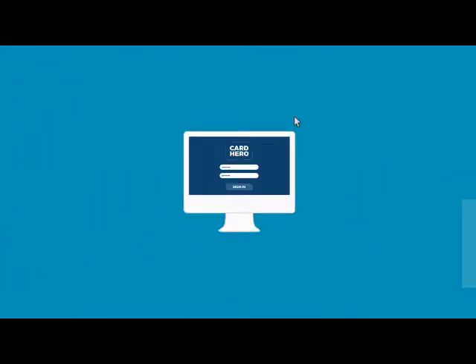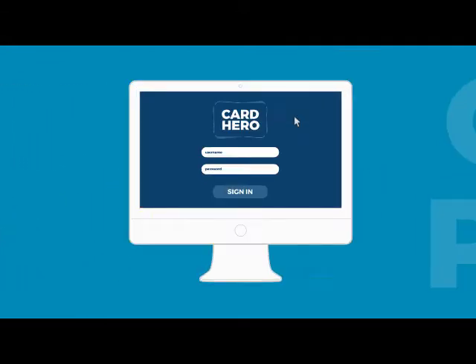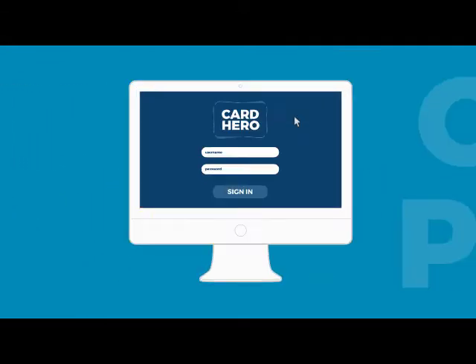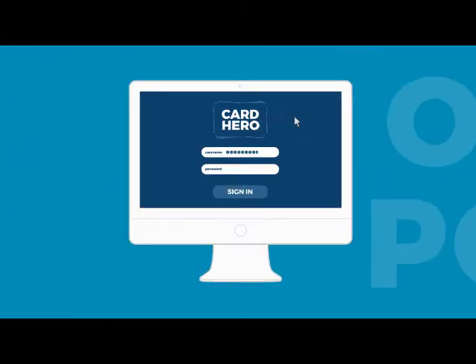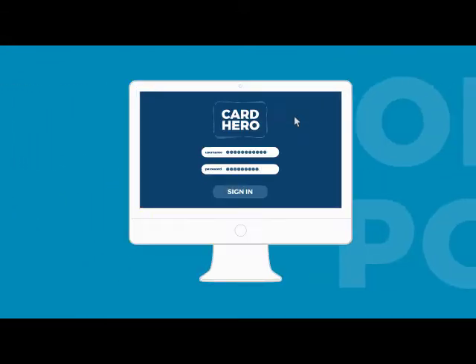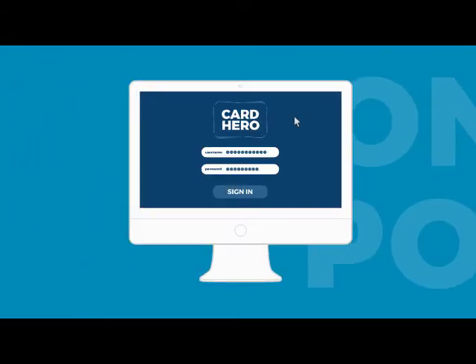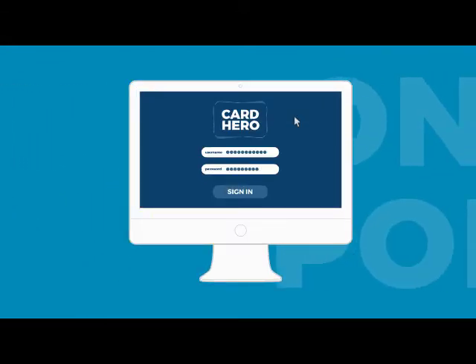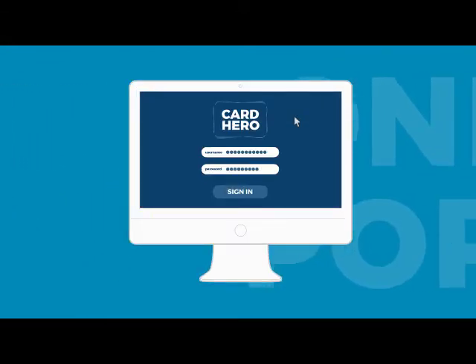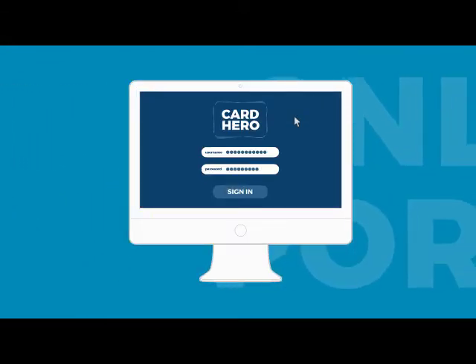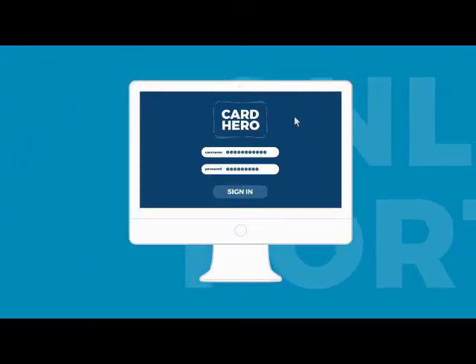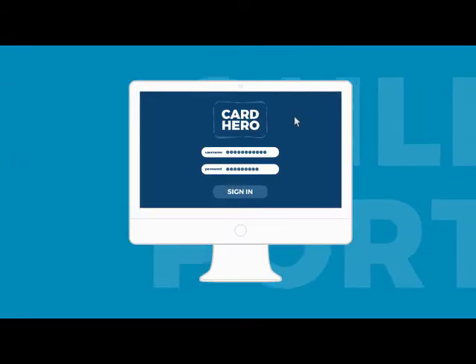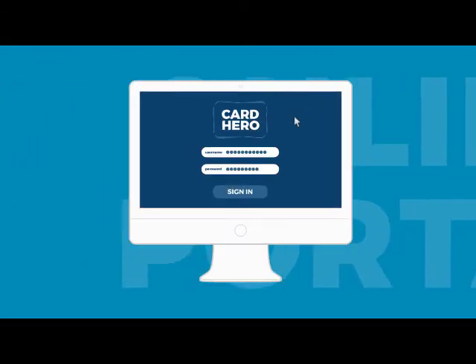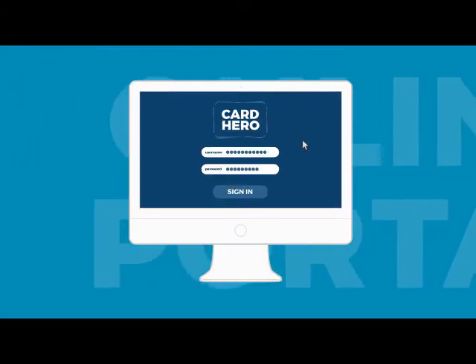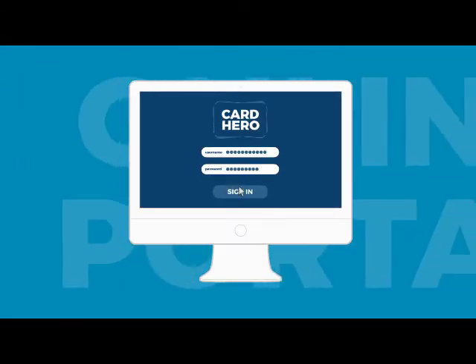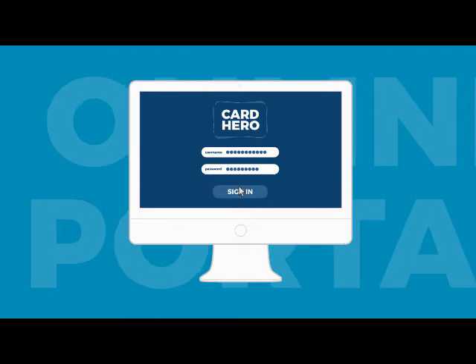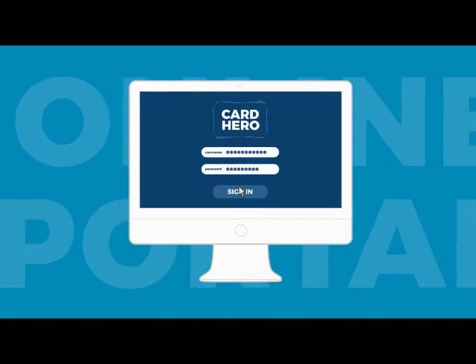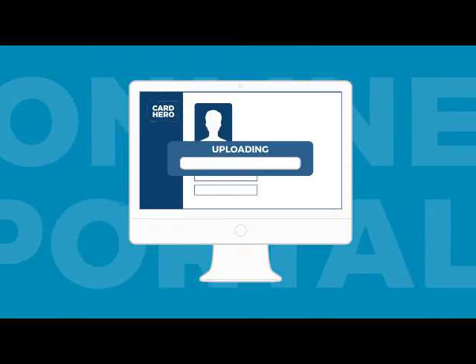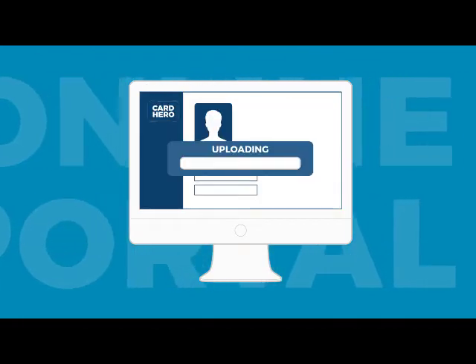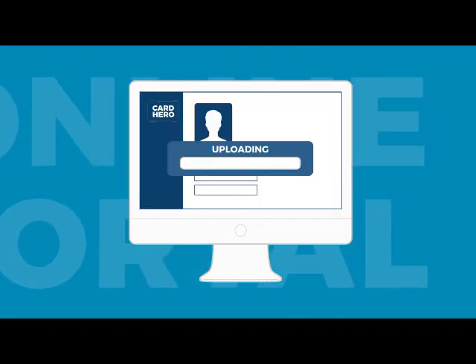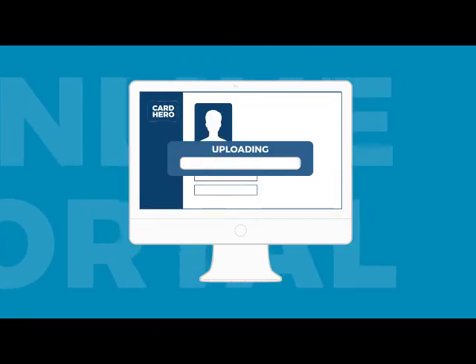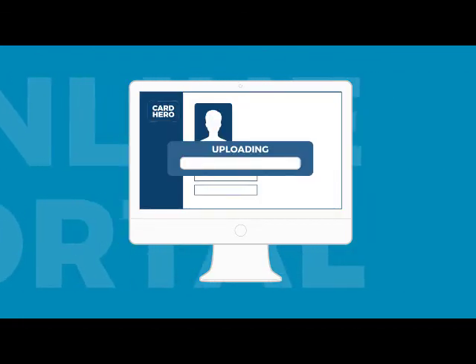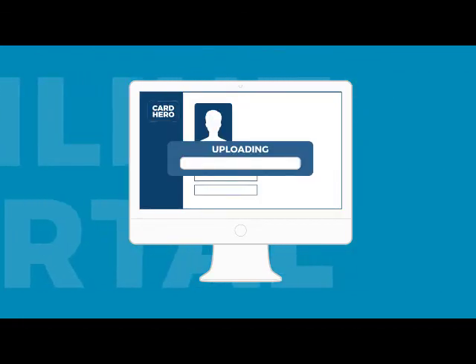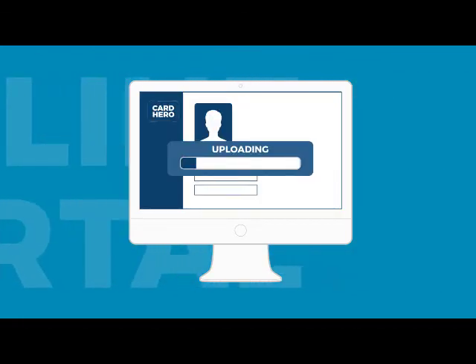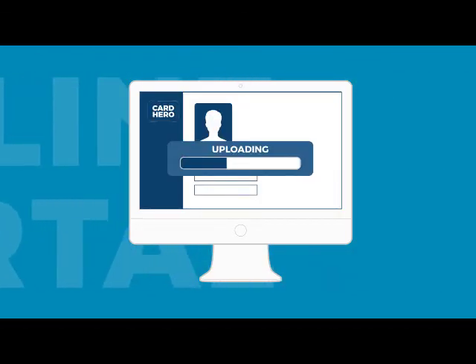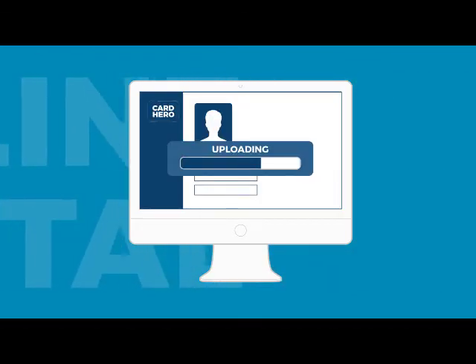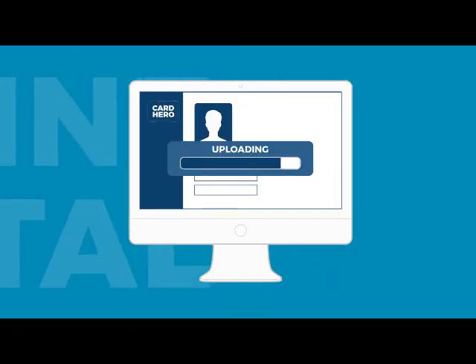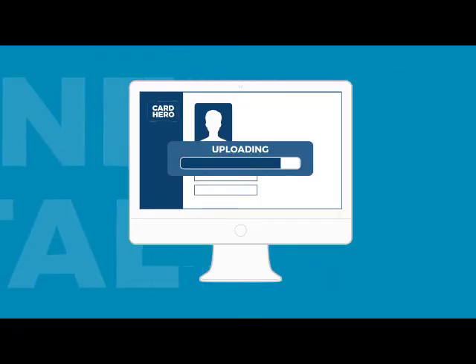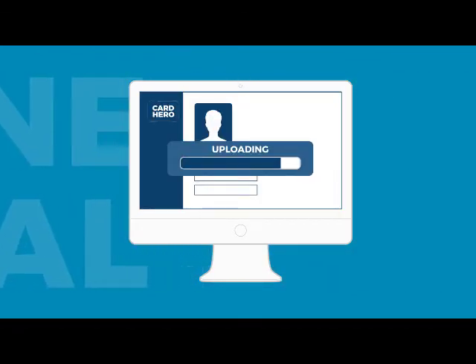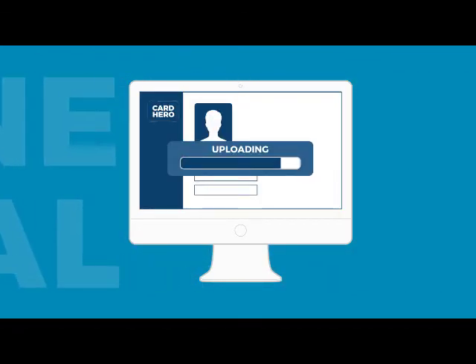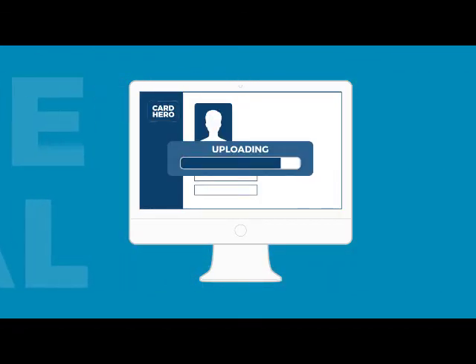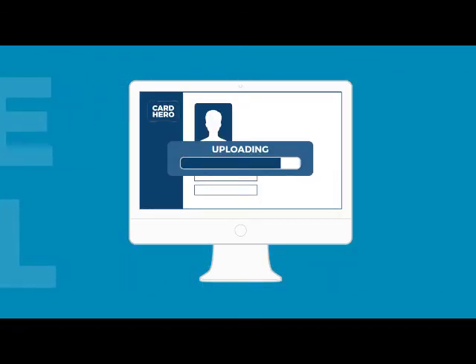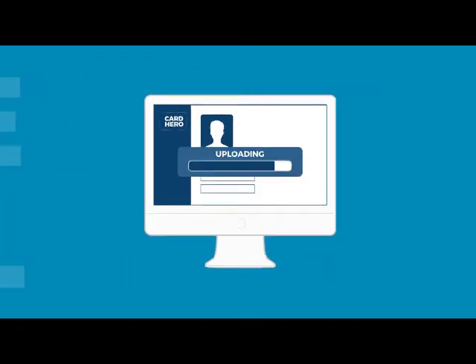Then we will create an account for you on cardhero.co.uk, where you can log in and begin uploading the details for your cards using our handy uploader.